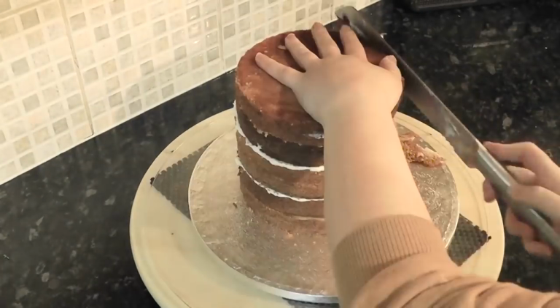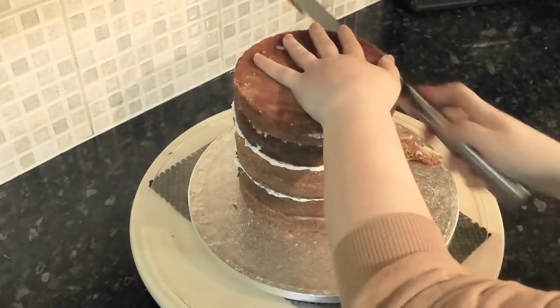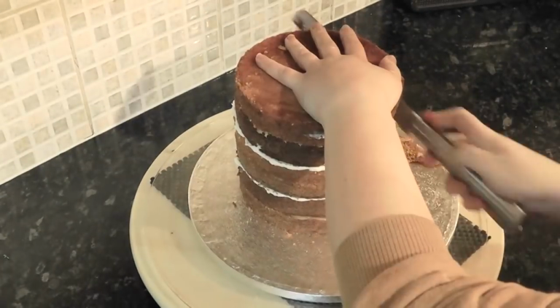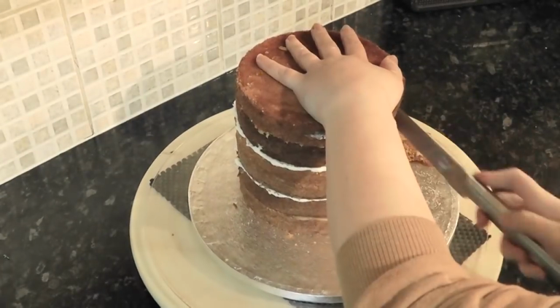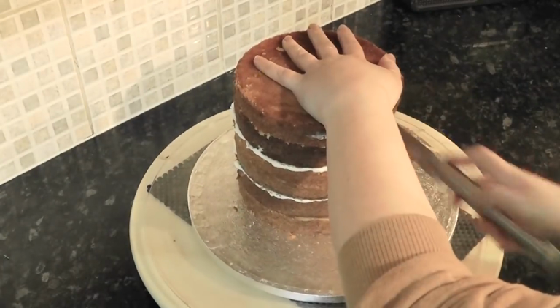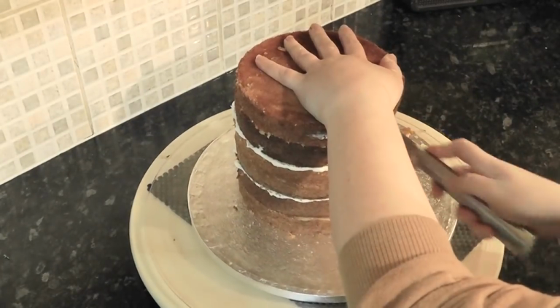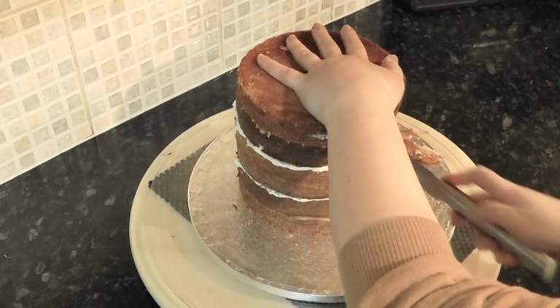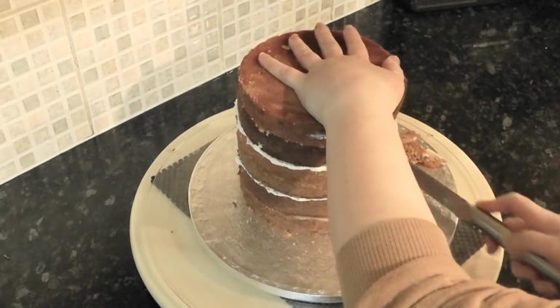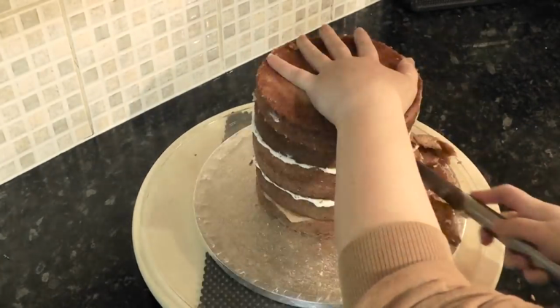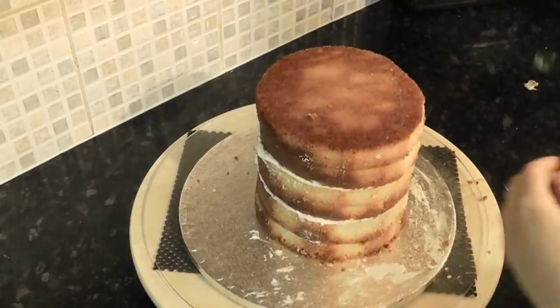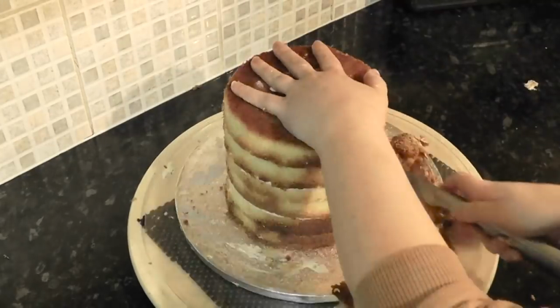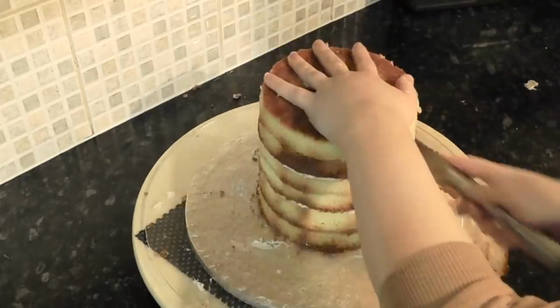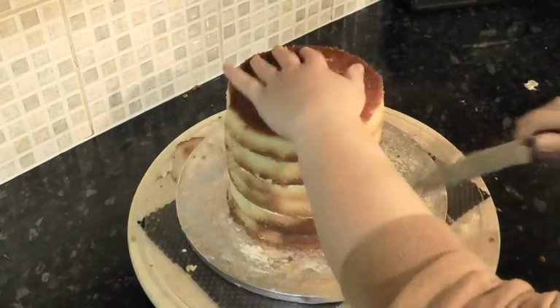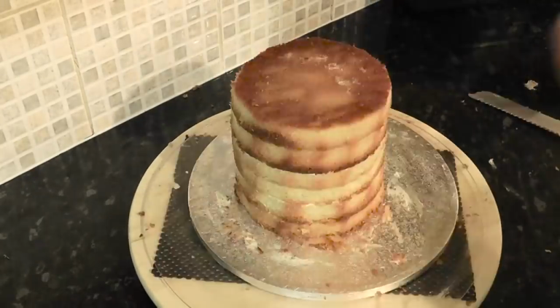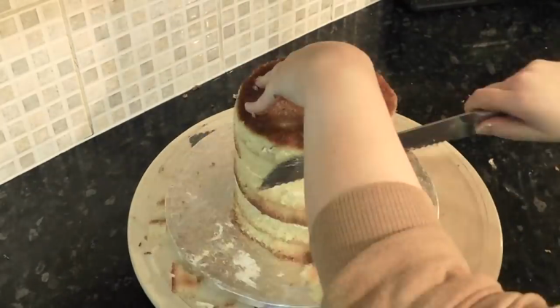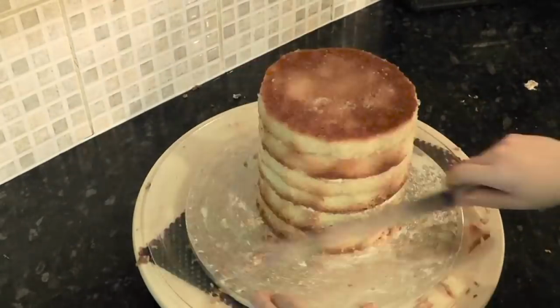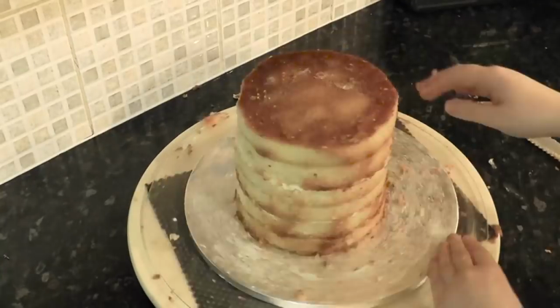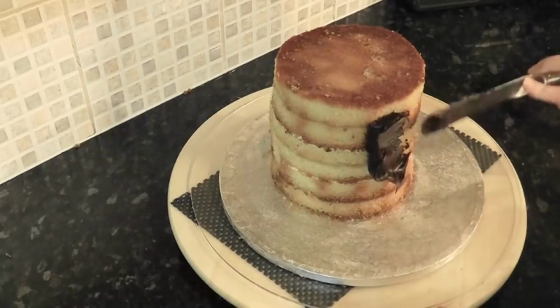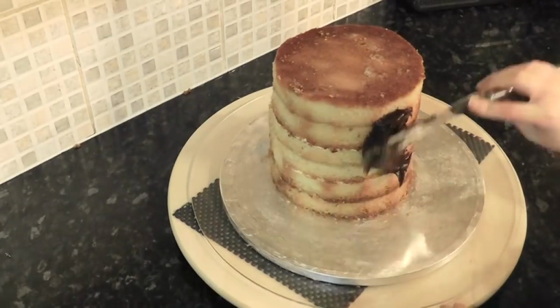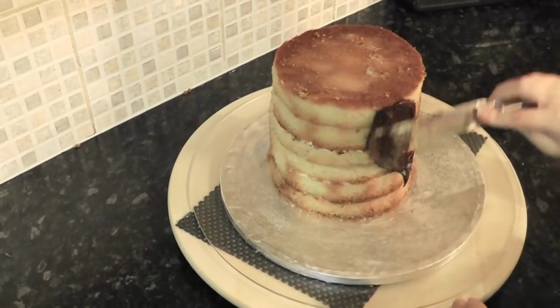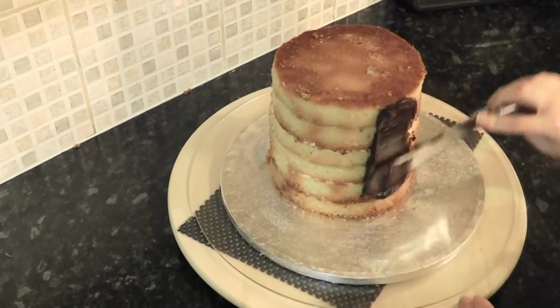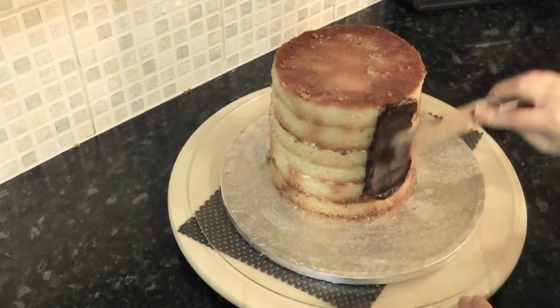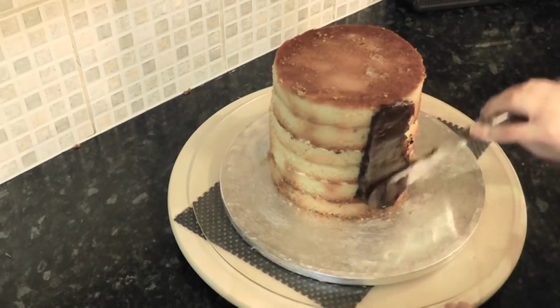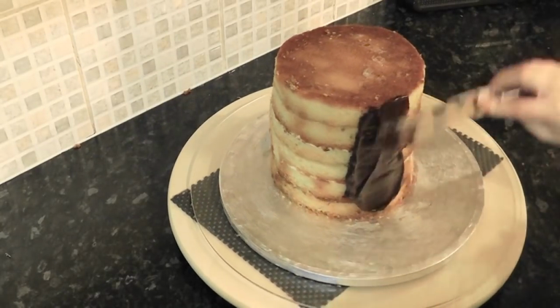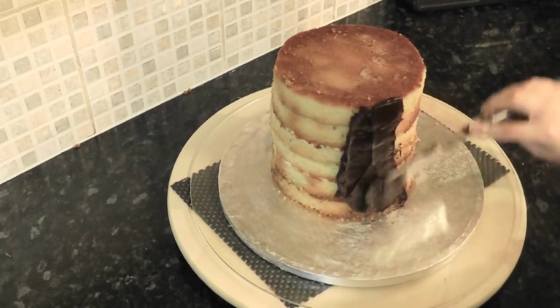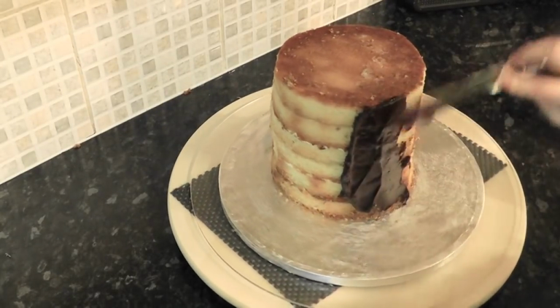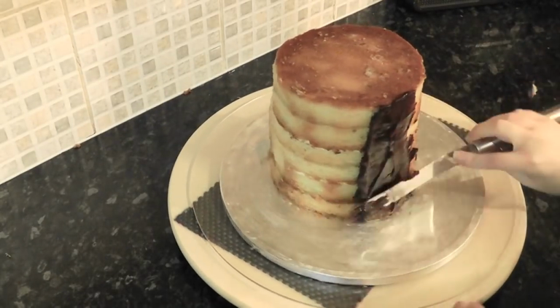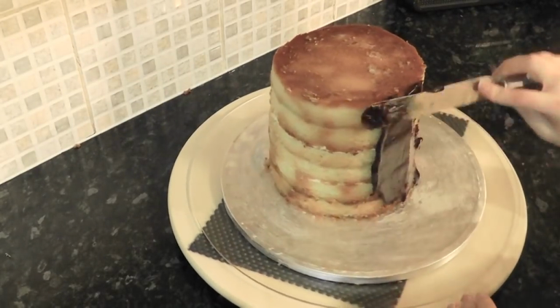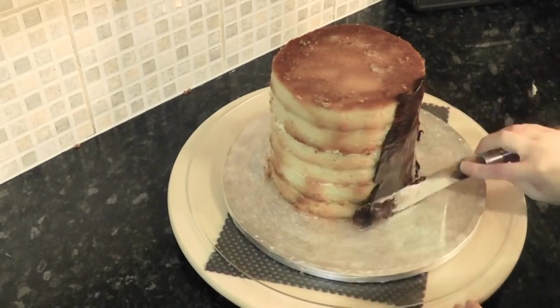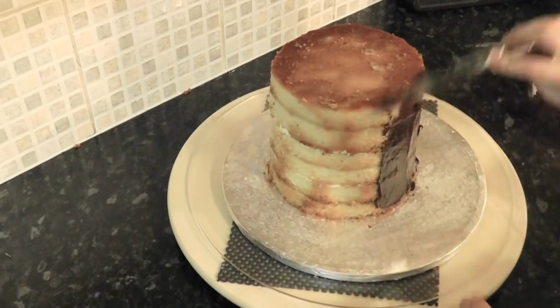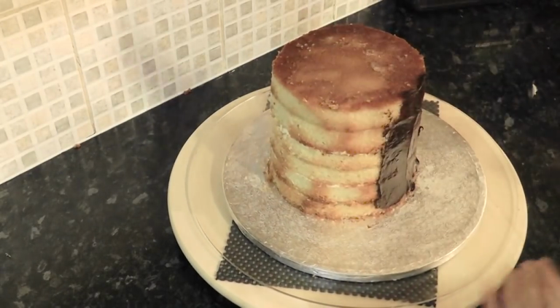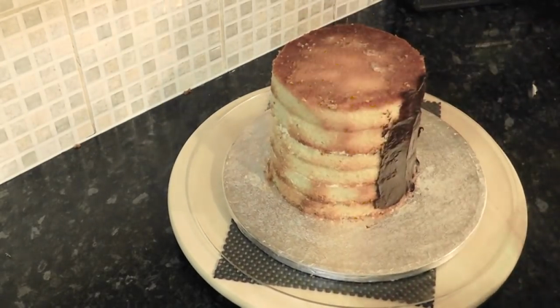Trim off any caramelisation and slope it so it's narrower at the top than it is at the bottom. Give it a rough coat of ganache to seal the cake in.